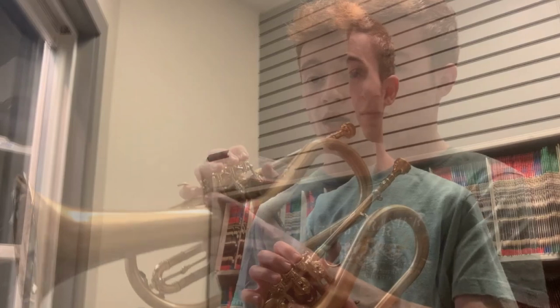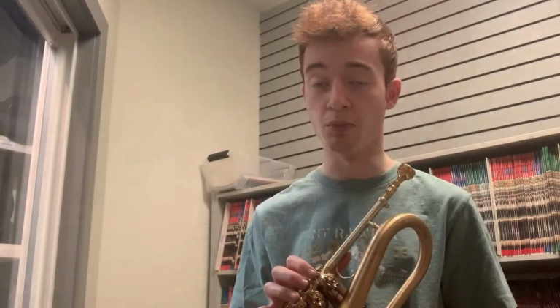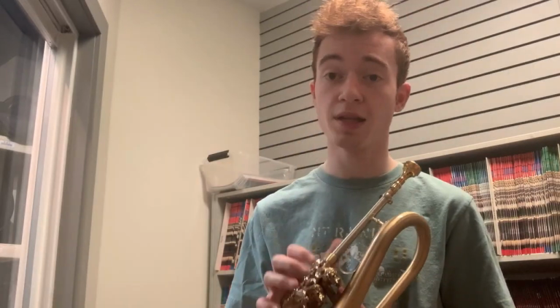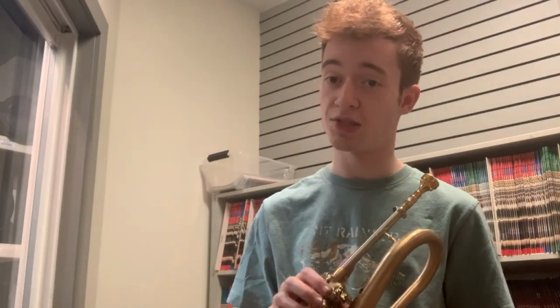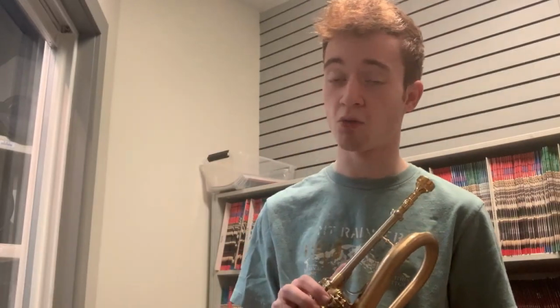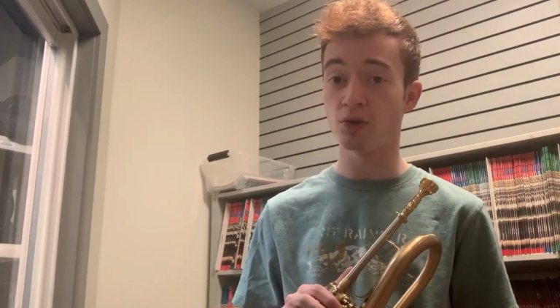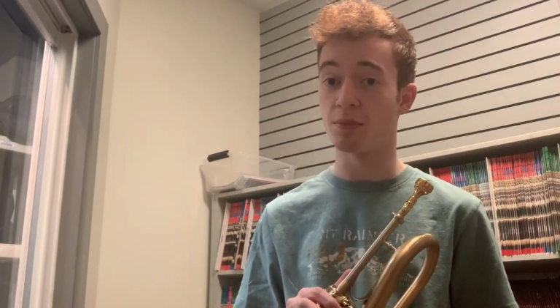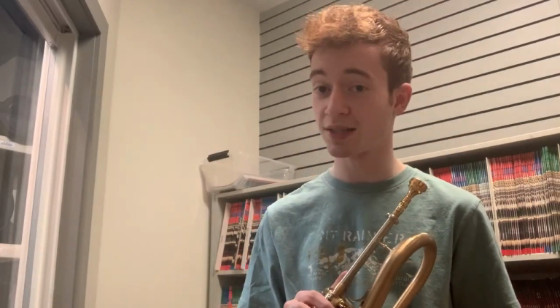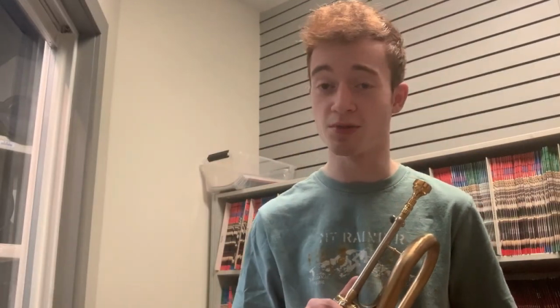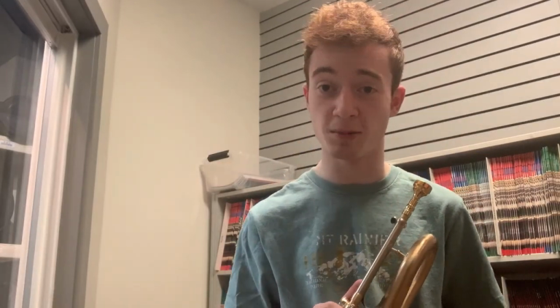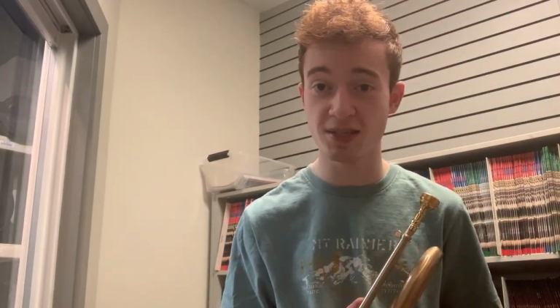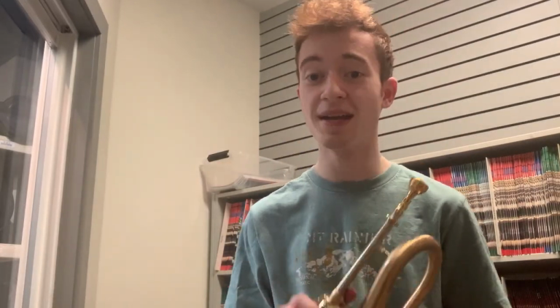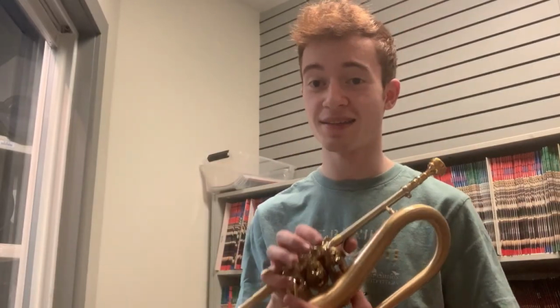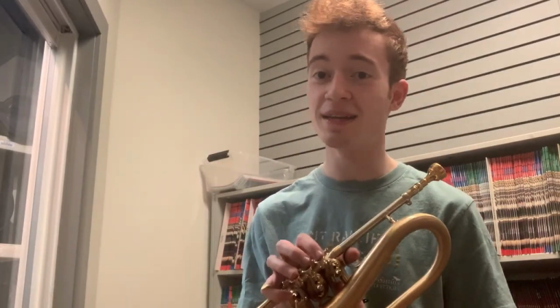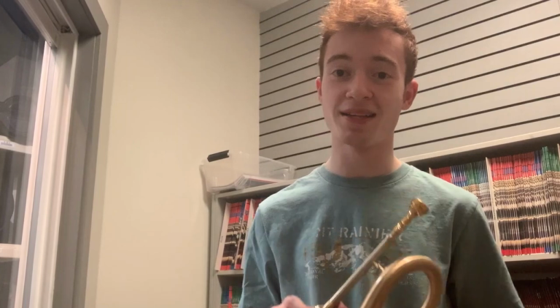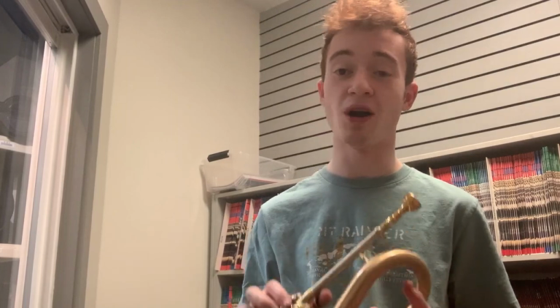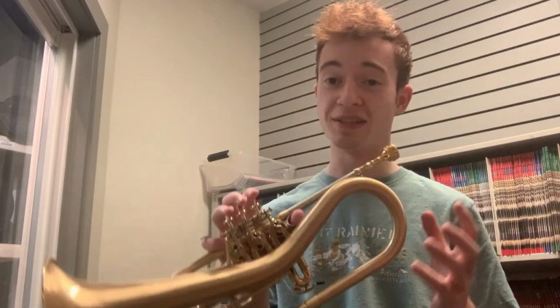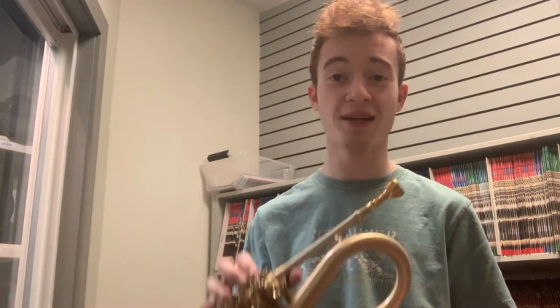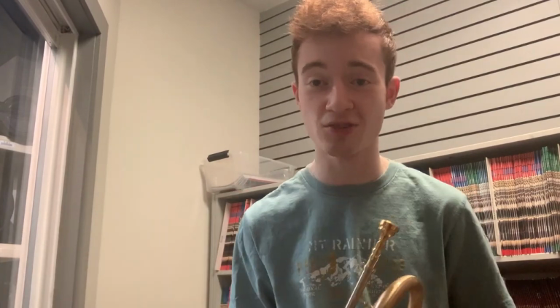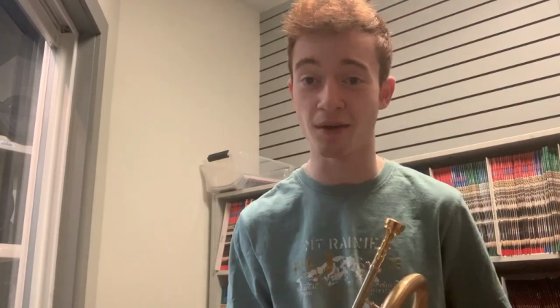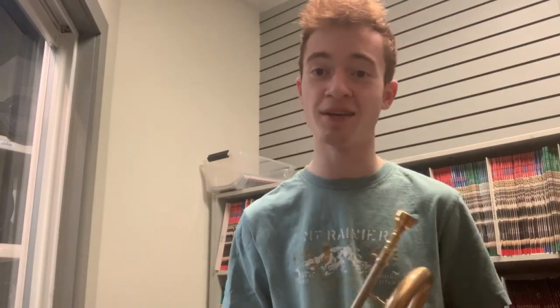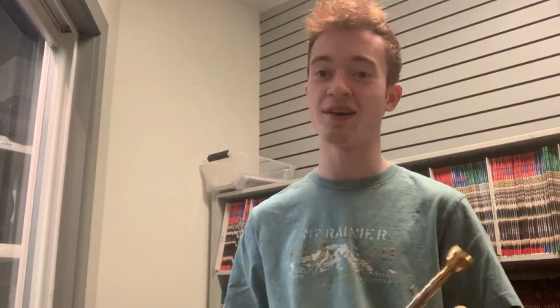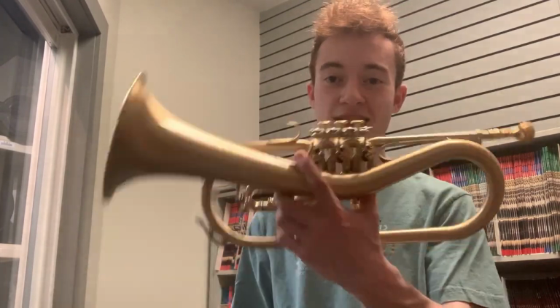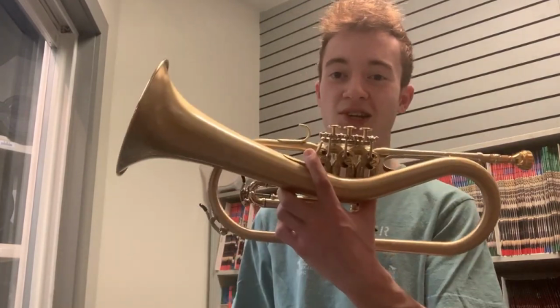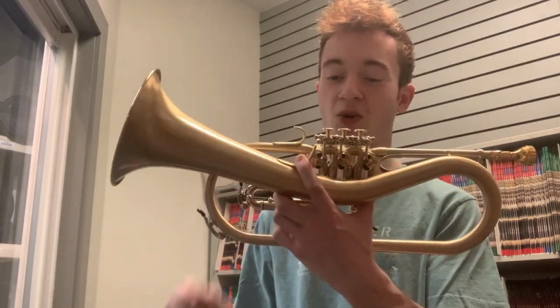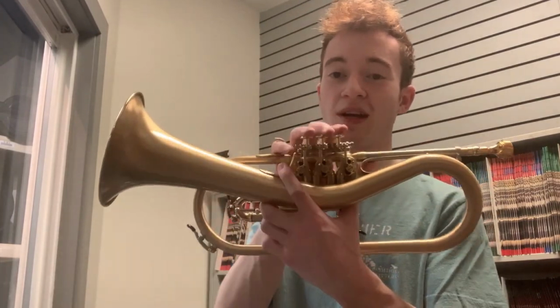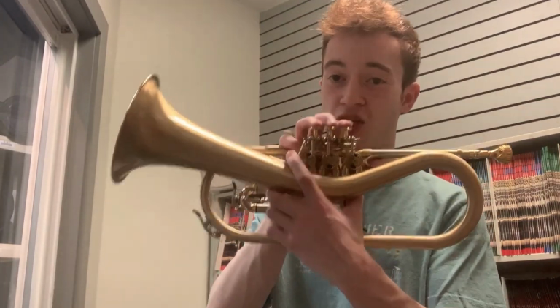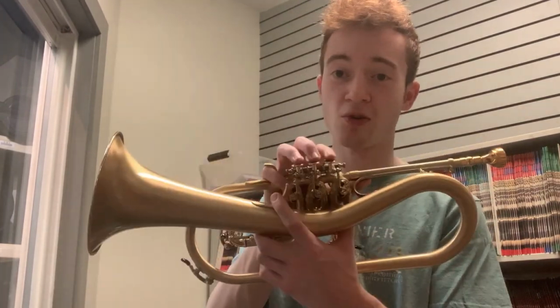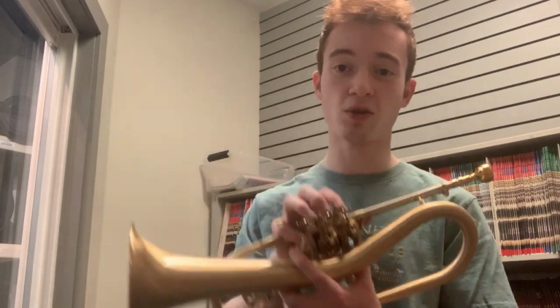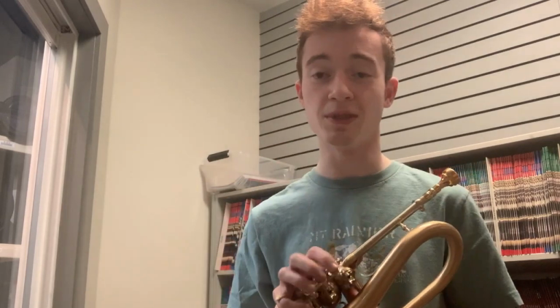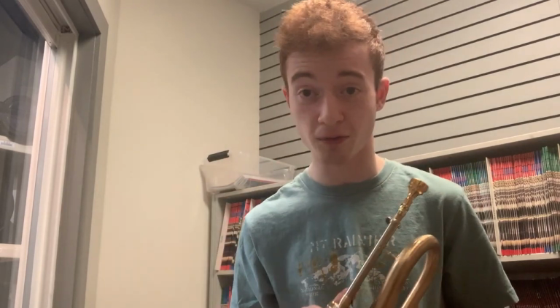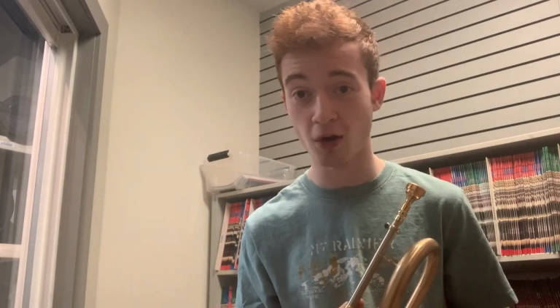Hey there, everybody. This is Sam reporting to you live from the practice rooms at Hoffman Music Center, and today in my hands I've got one of the craziest instruments I've ever laid eyes on. It's a real sight to behold — the Shawgirl Killer Queen B-flat flugelhorn.